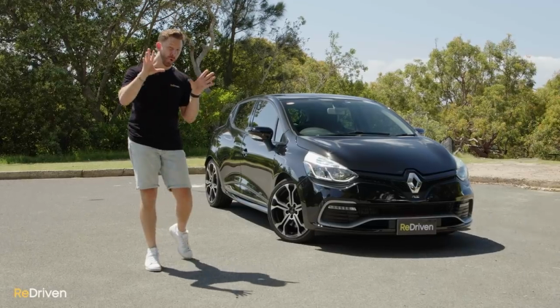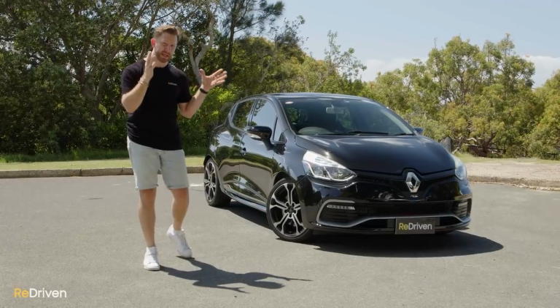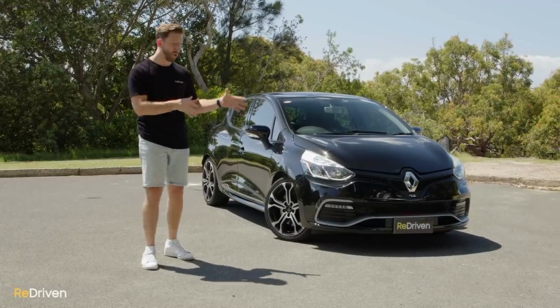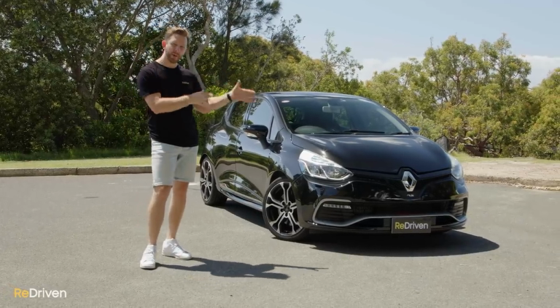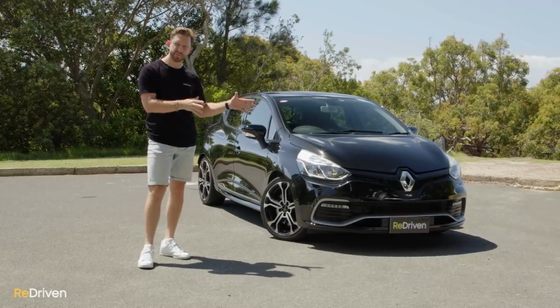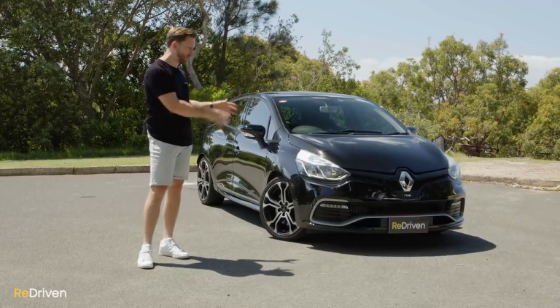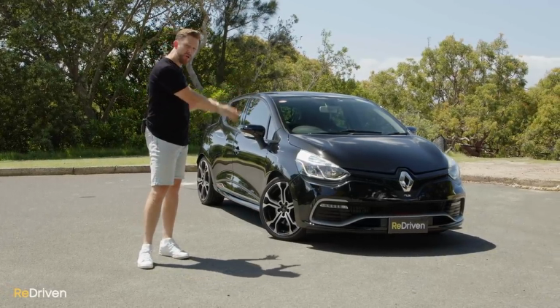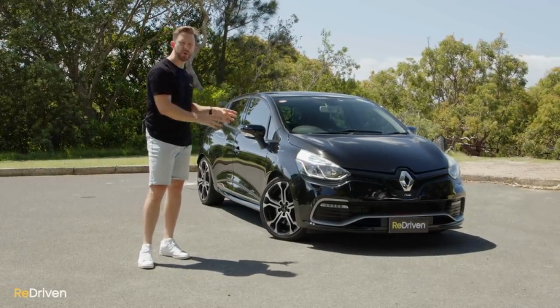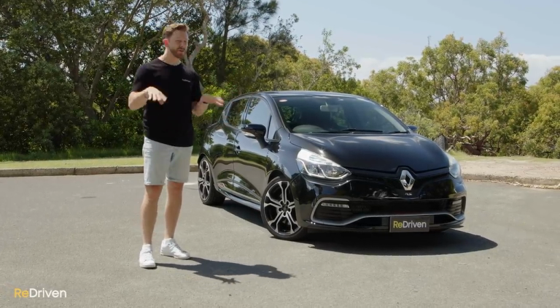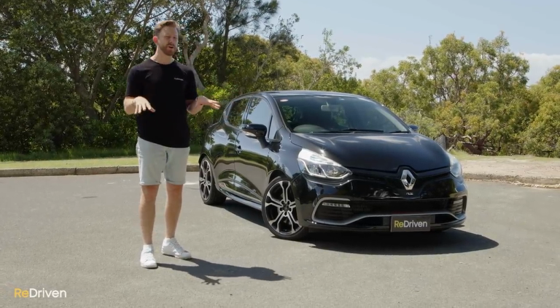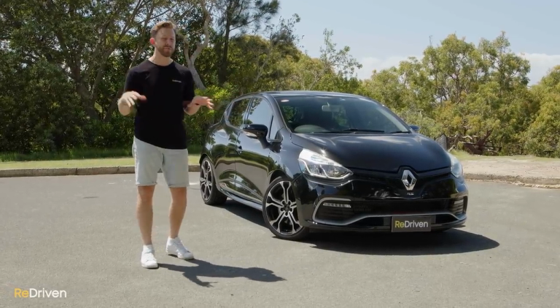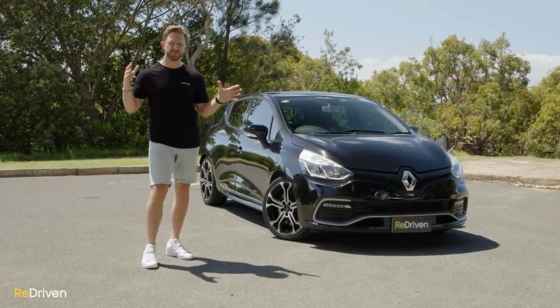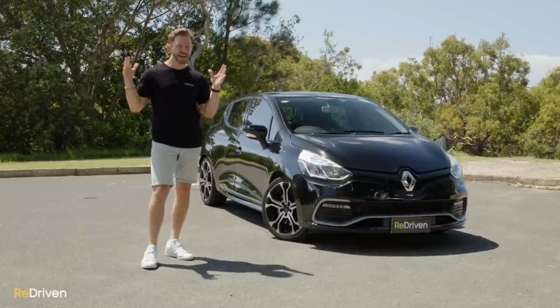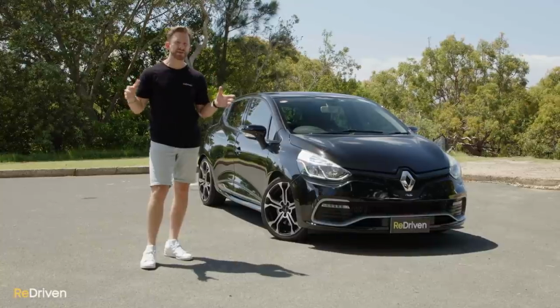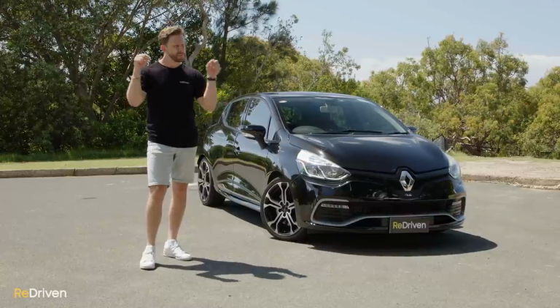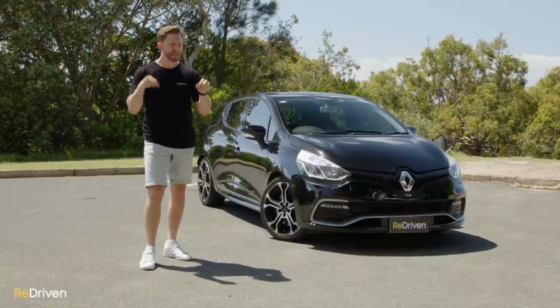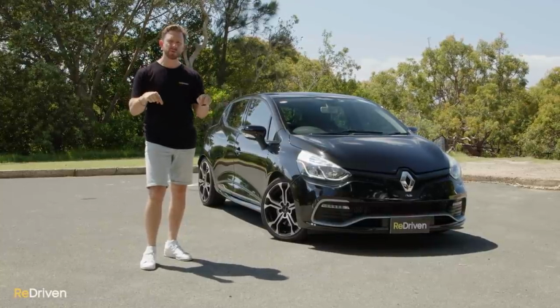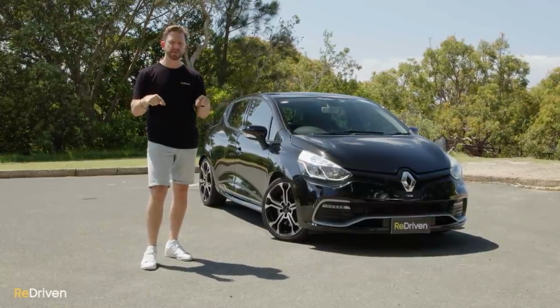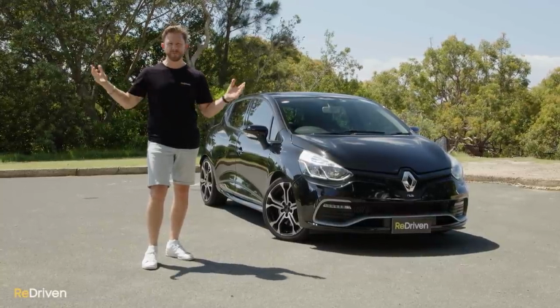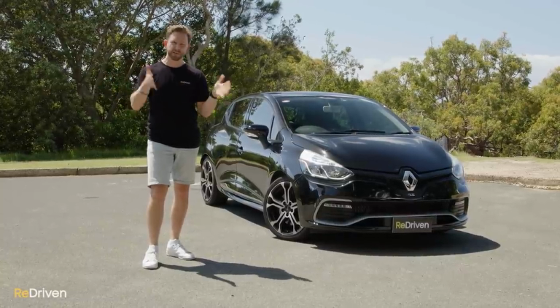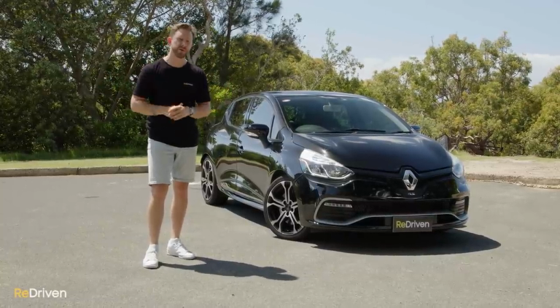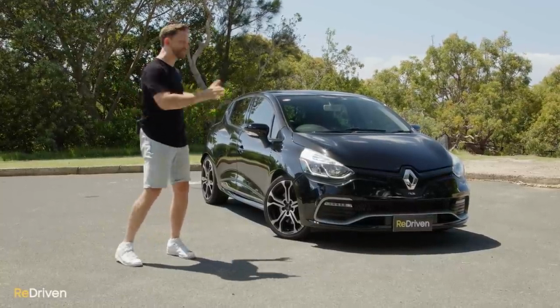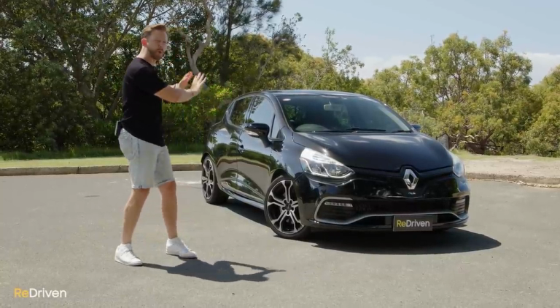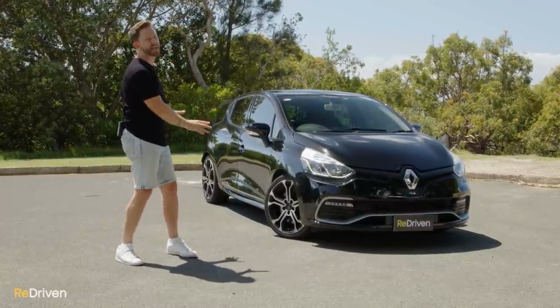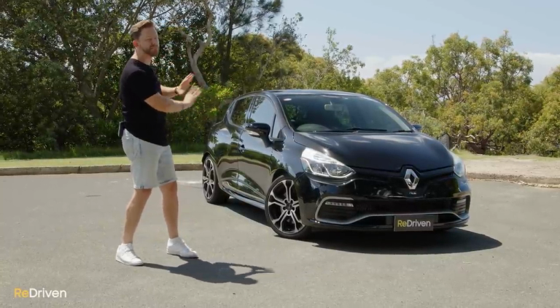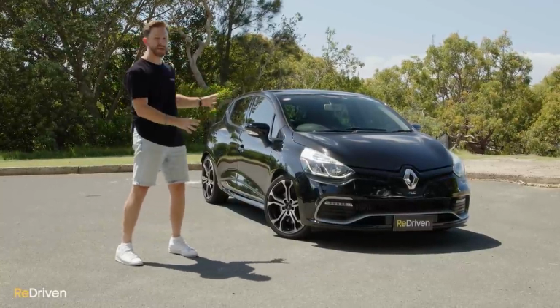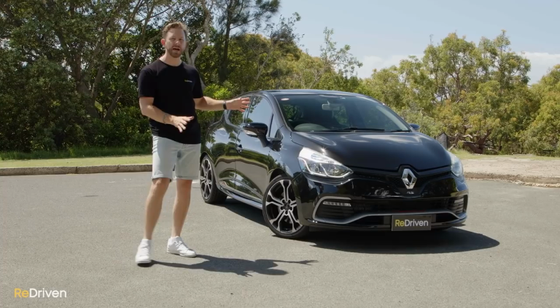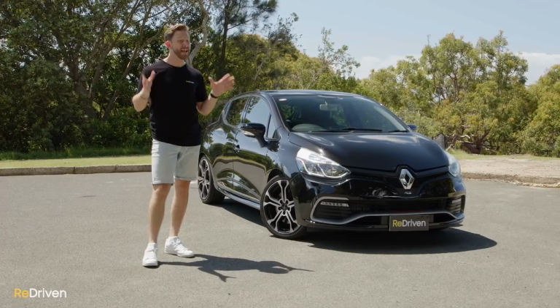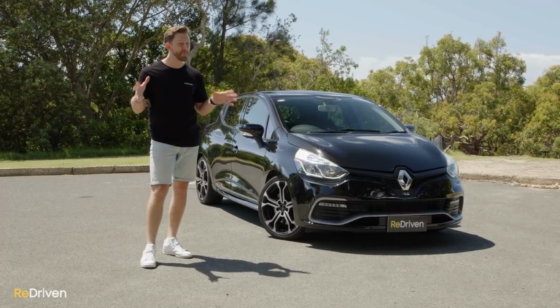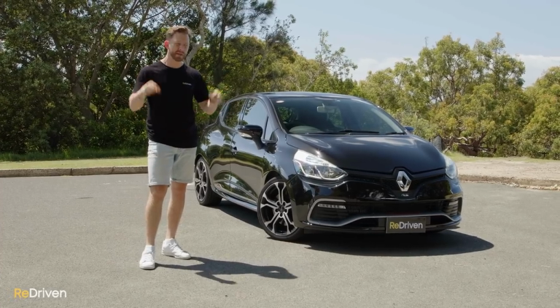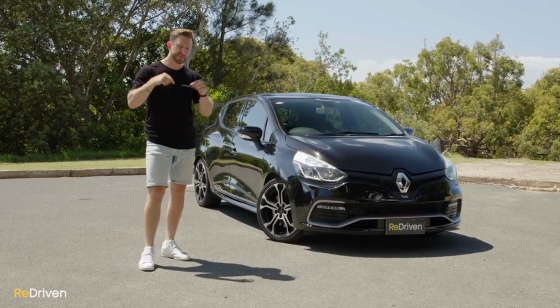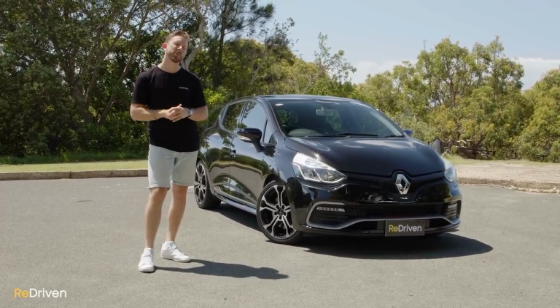If you're already a Clio or RS expert, or you already own a Clio, and you've noticed in this video that we've missed some major things, please let us know in the comments — it helps everybody to see what's going on. We're going to do our best to cover as much as we can, but if we miss something, let us know.